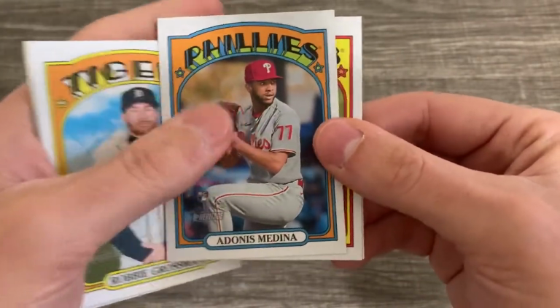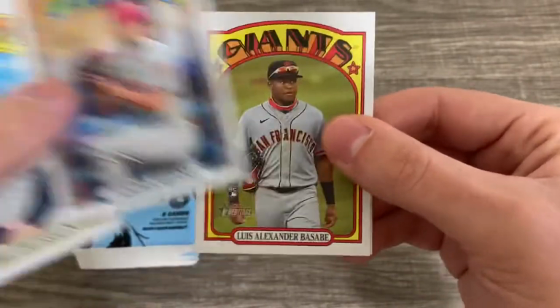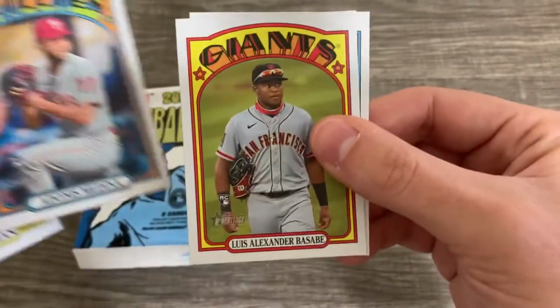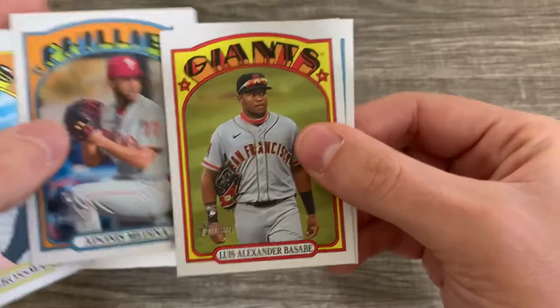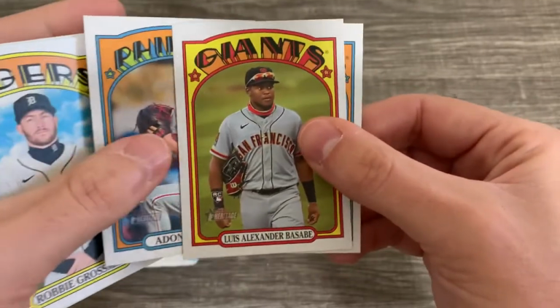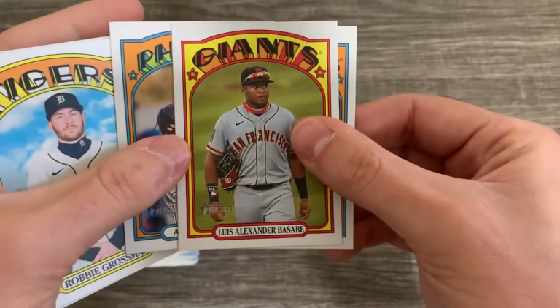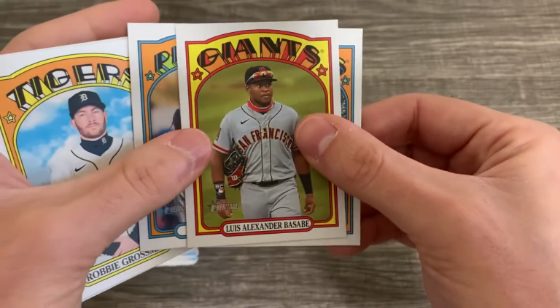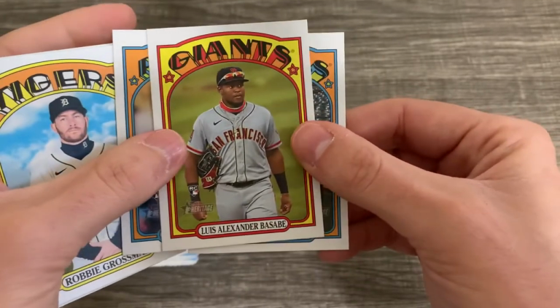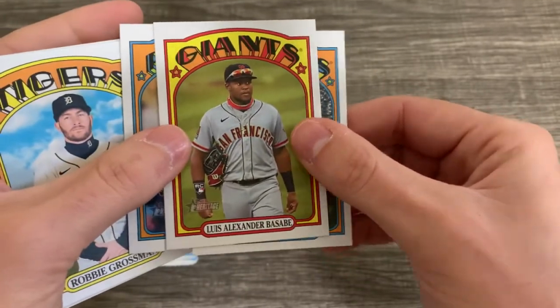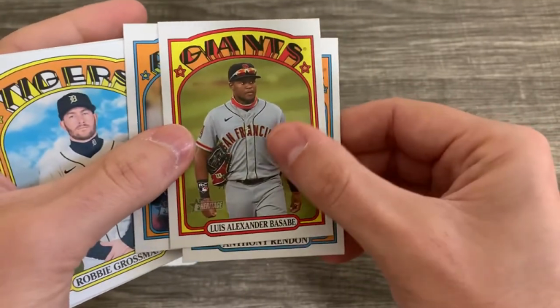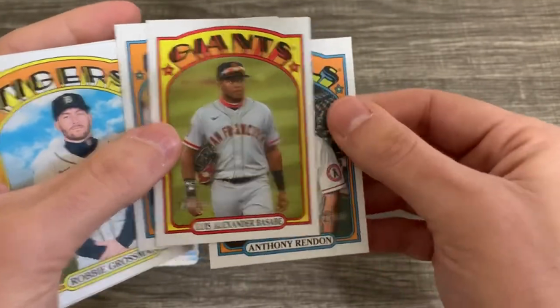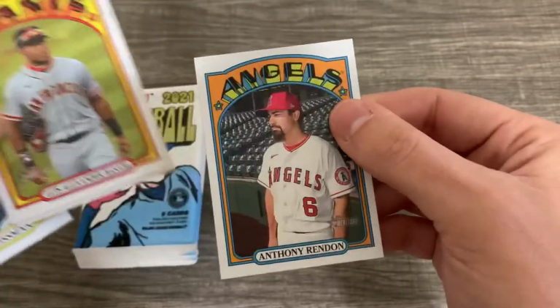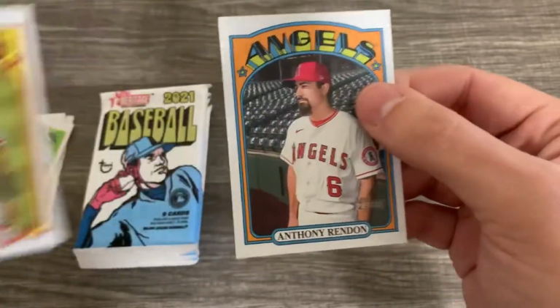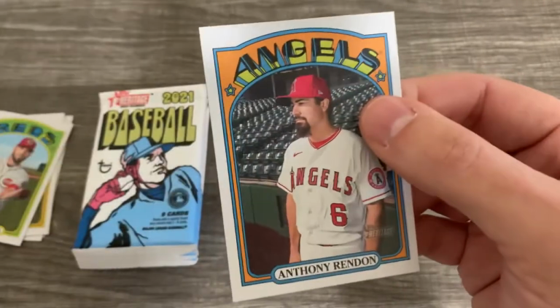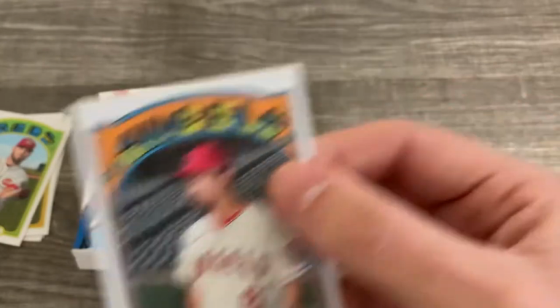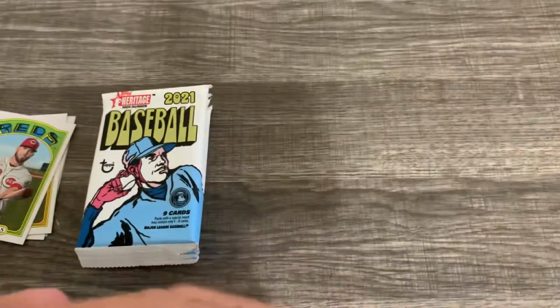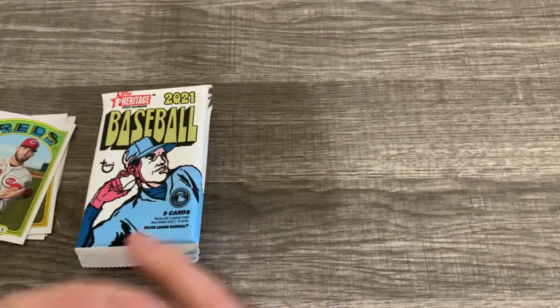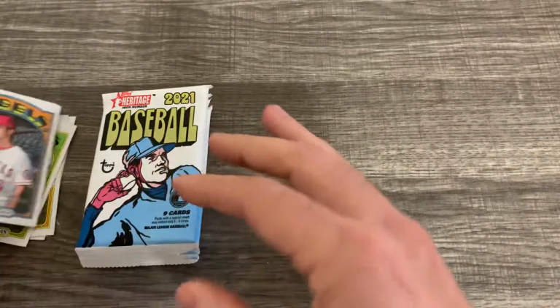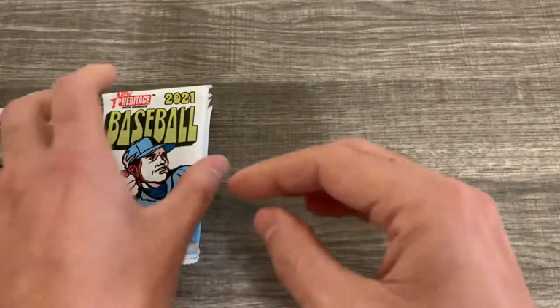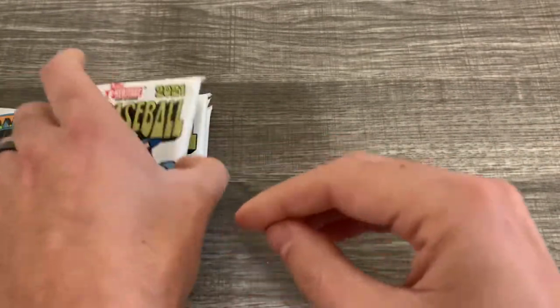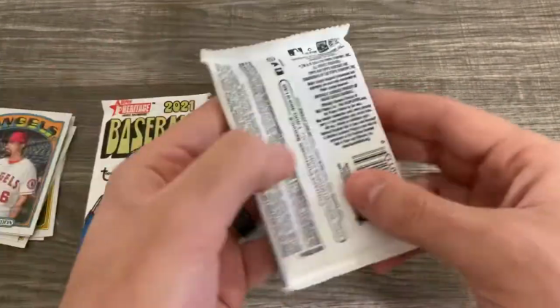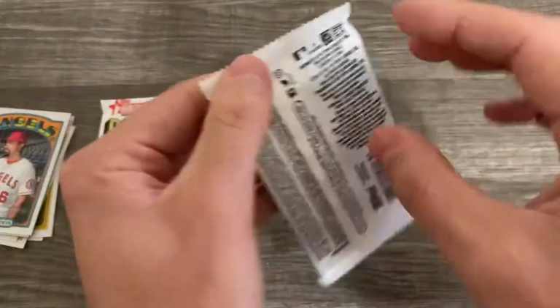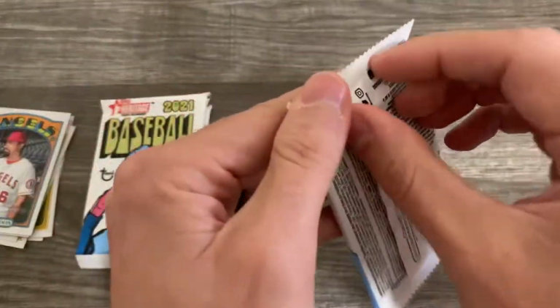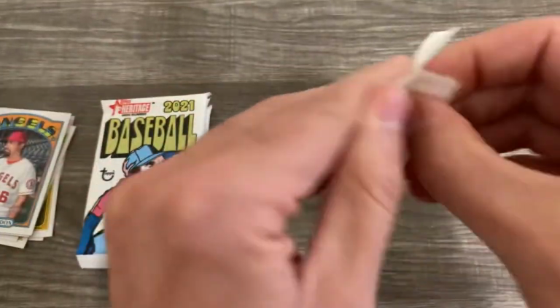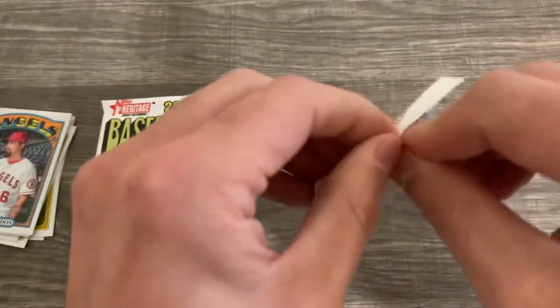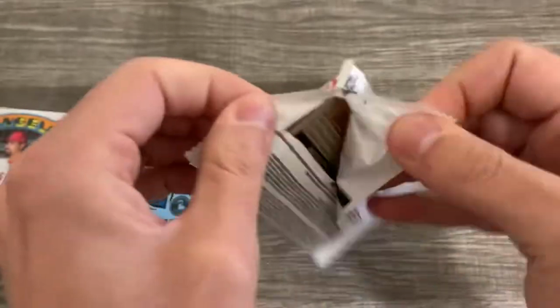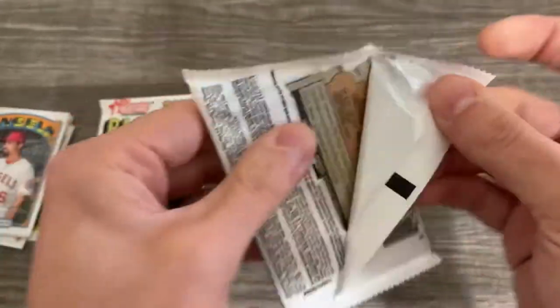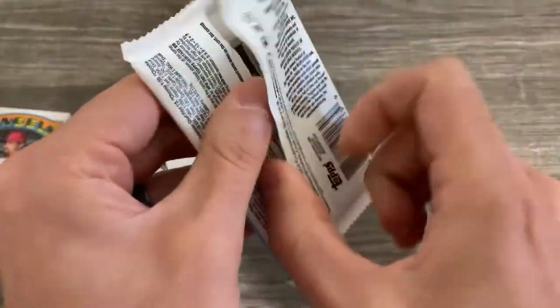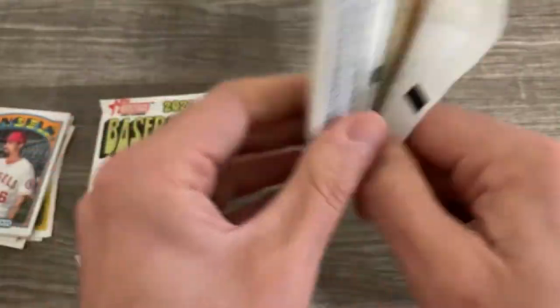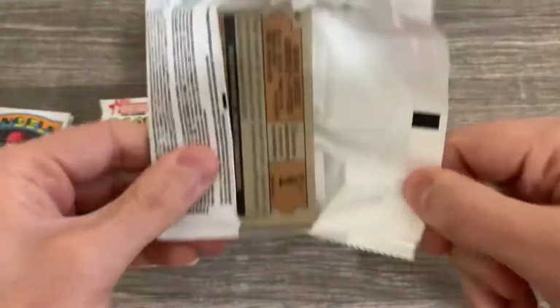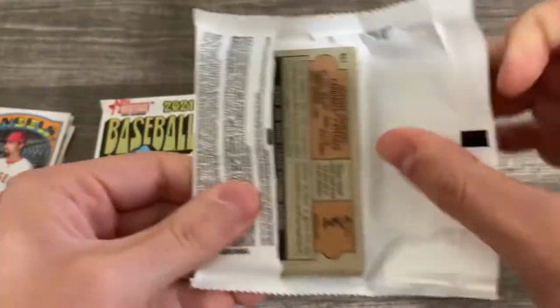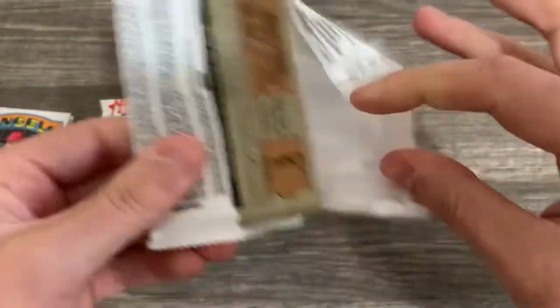Adonis Medina. Luis Alexander Basabe — I pulled his autograph in Prism this year. Let's see what else we have here. So we got just one insert and a whole bunch of base cards.